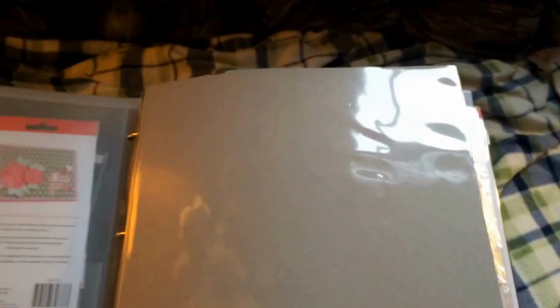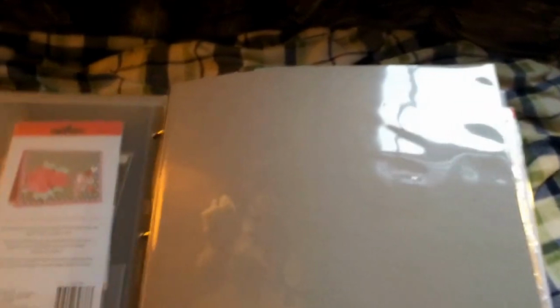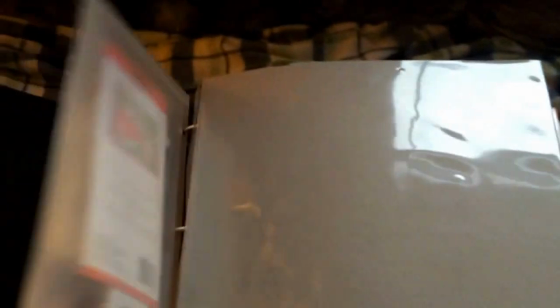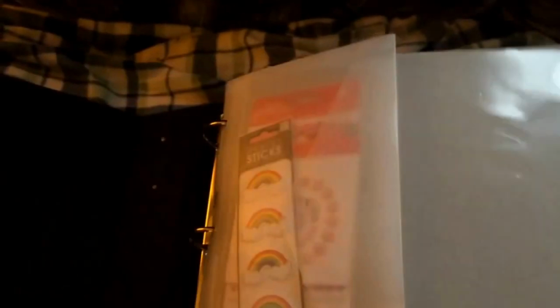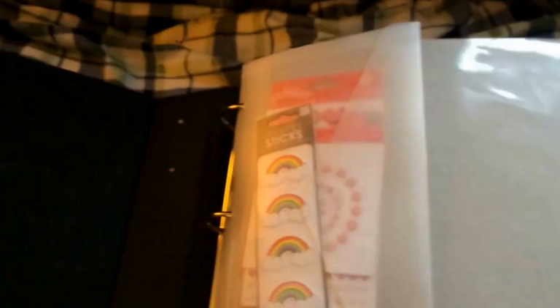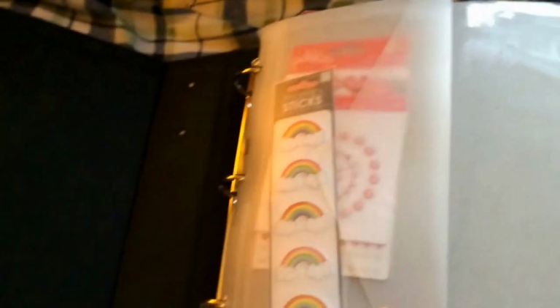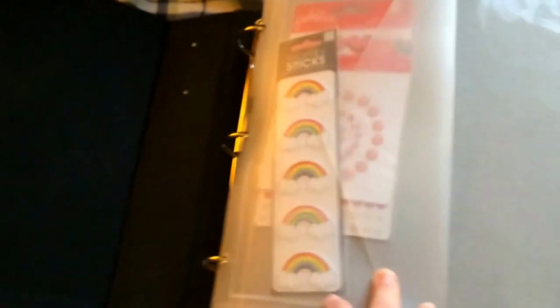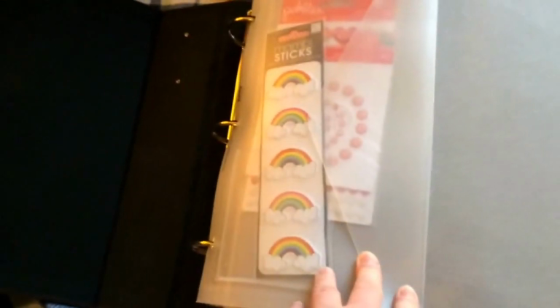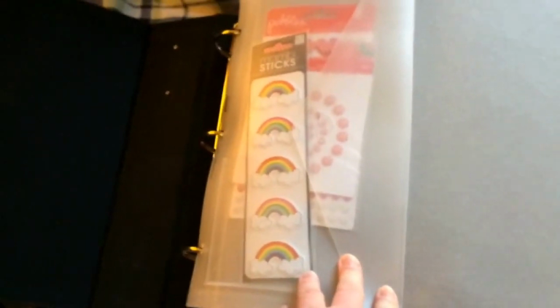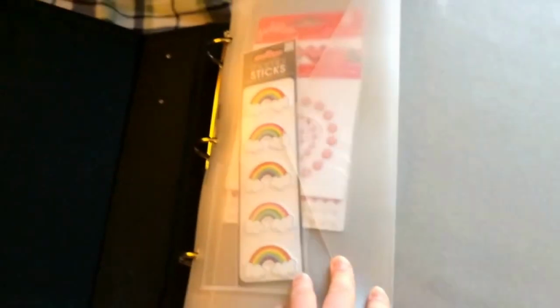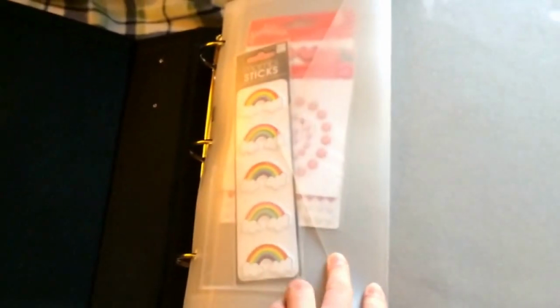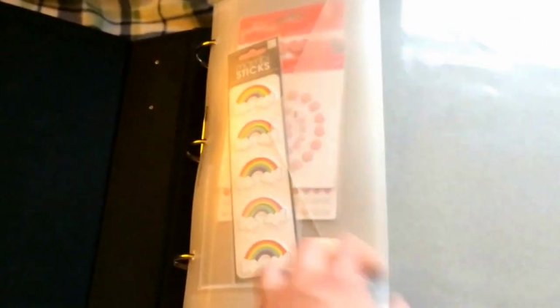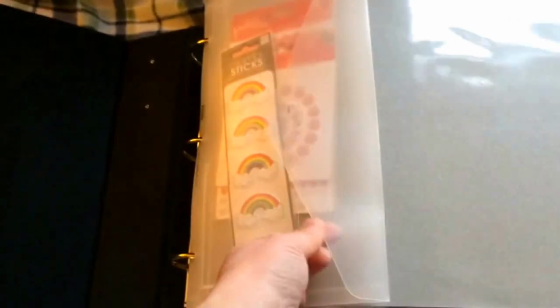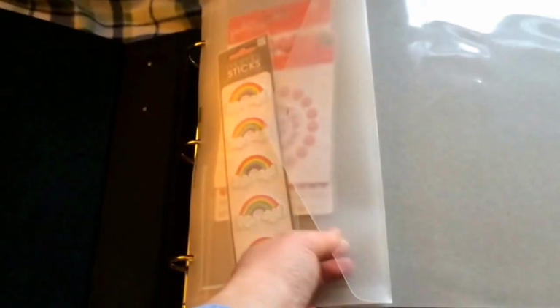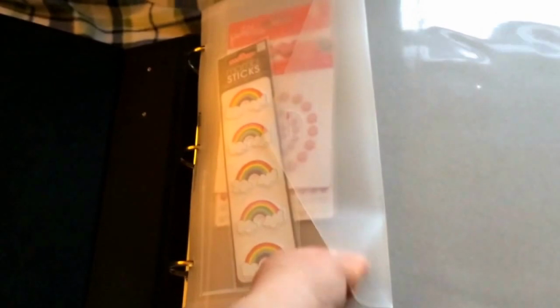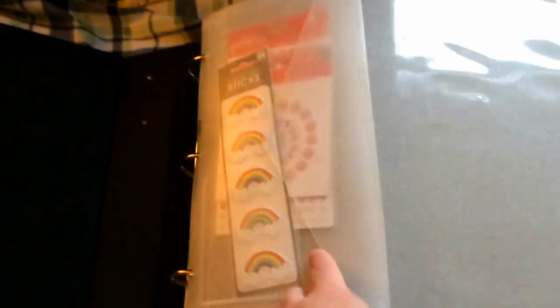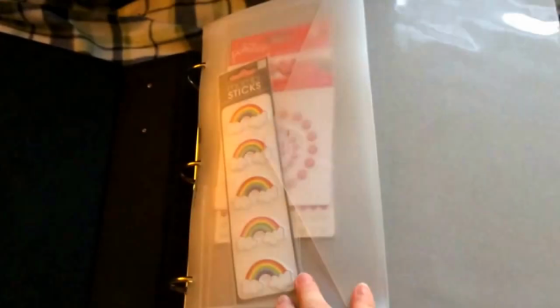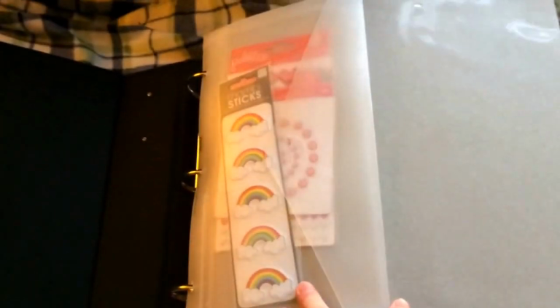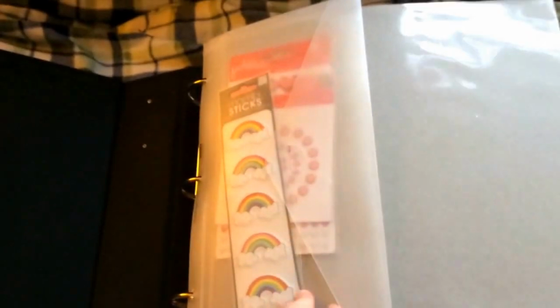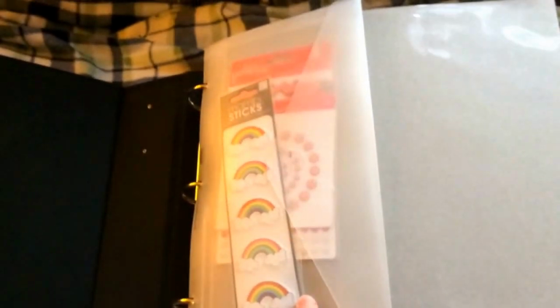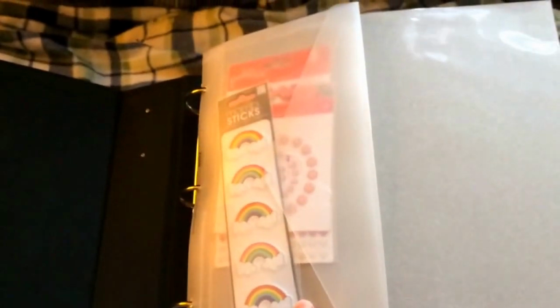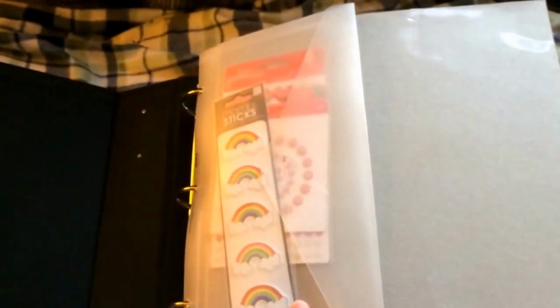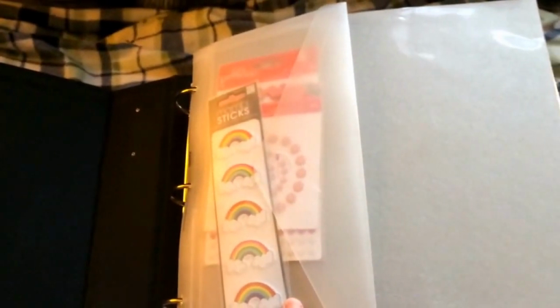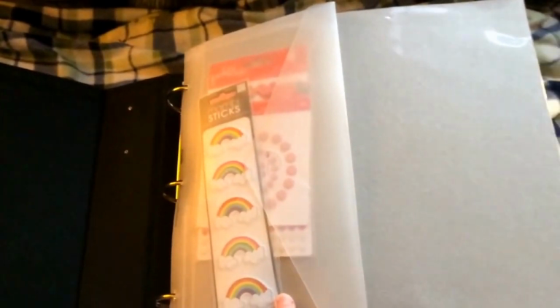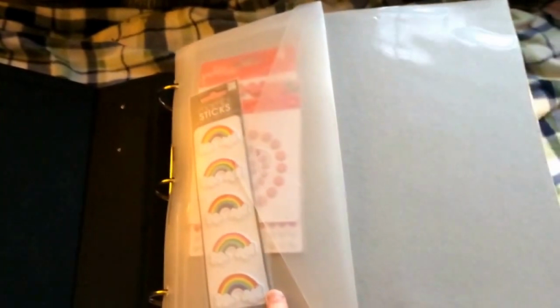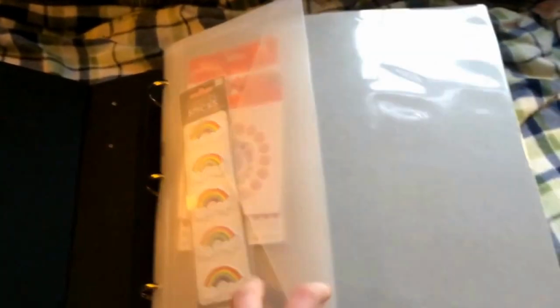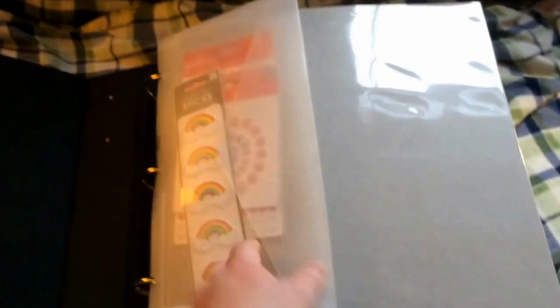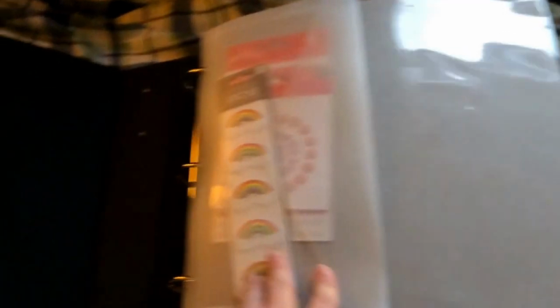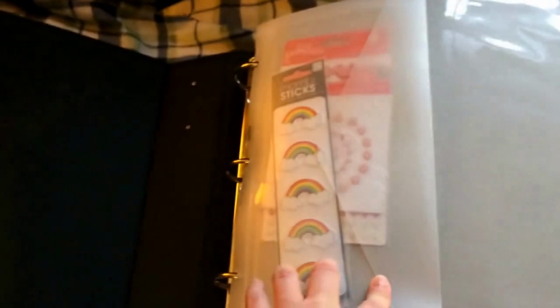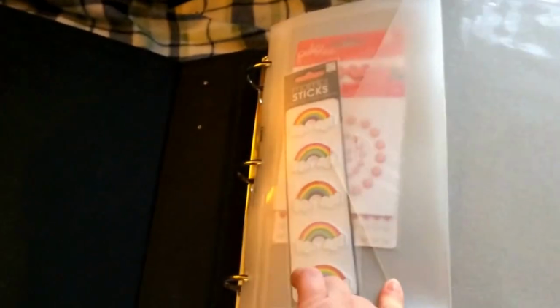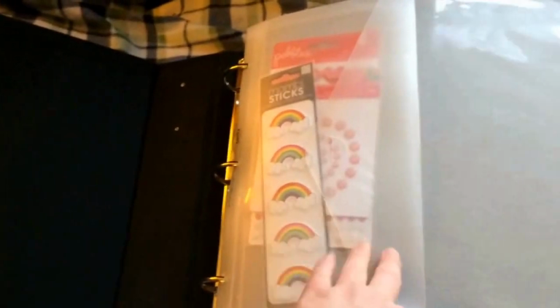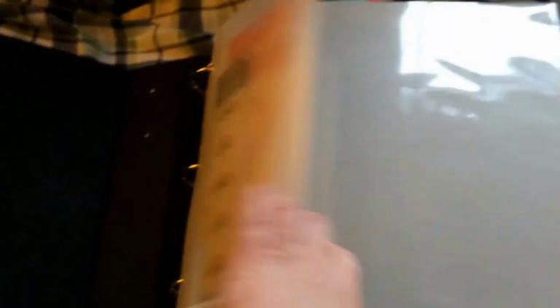In the front here I just have one of these Project Life heavy plastic envelopes. They come in 6x6, 6x12, and 12x12. So that's just got some oddball stuff in the front.